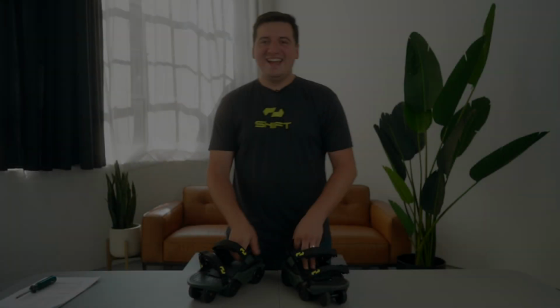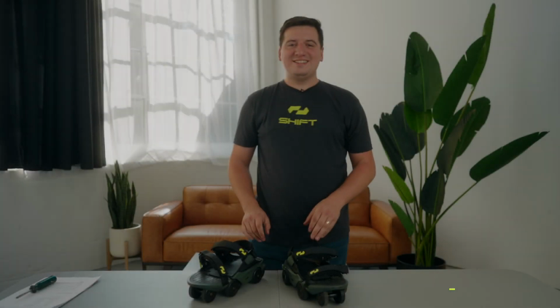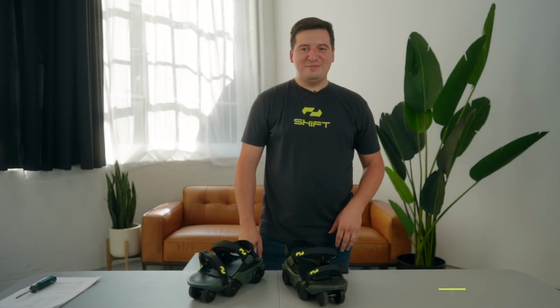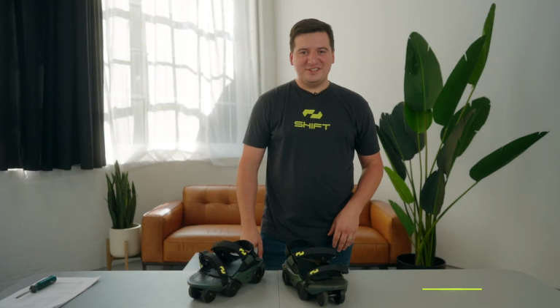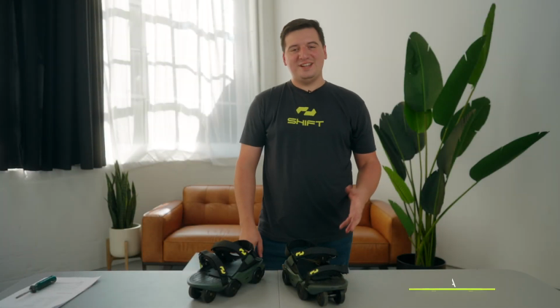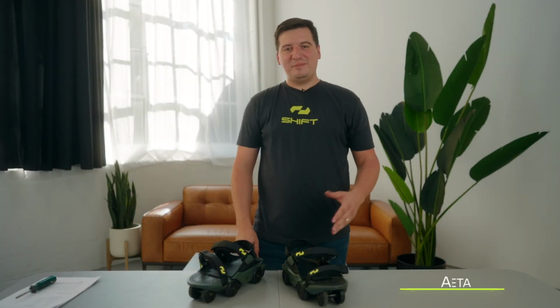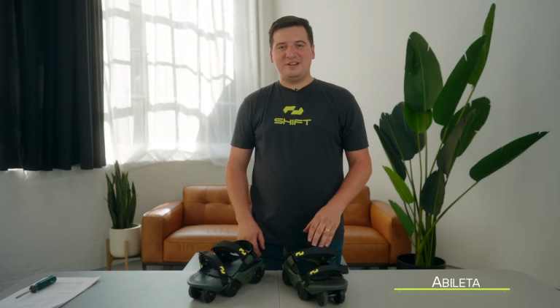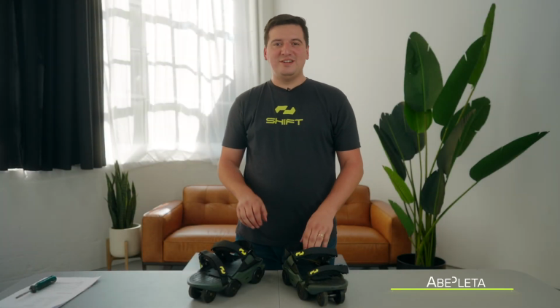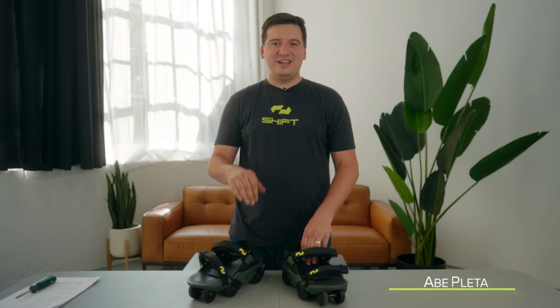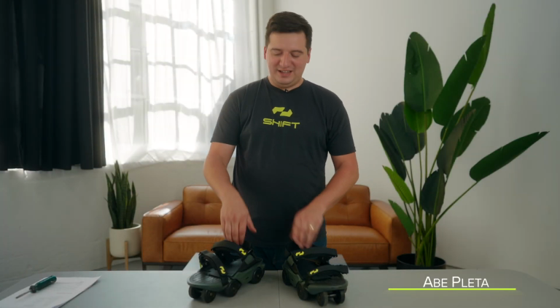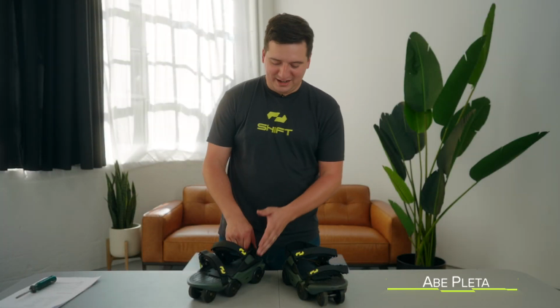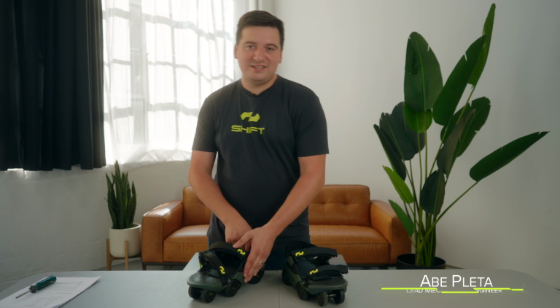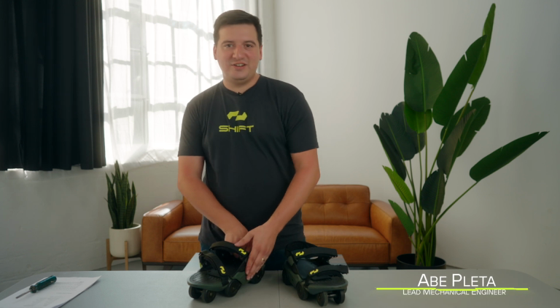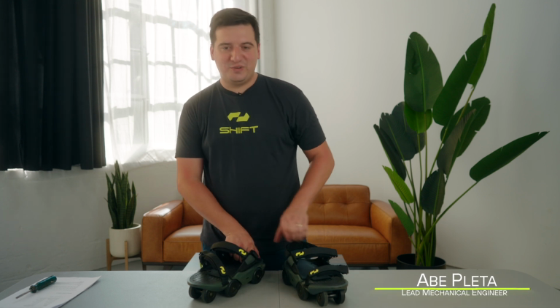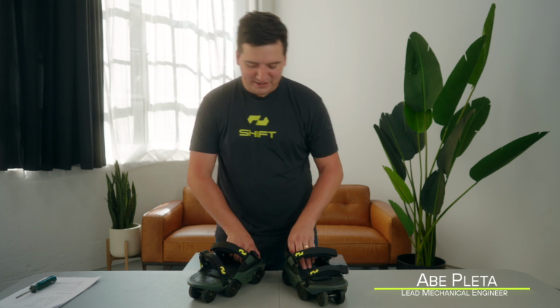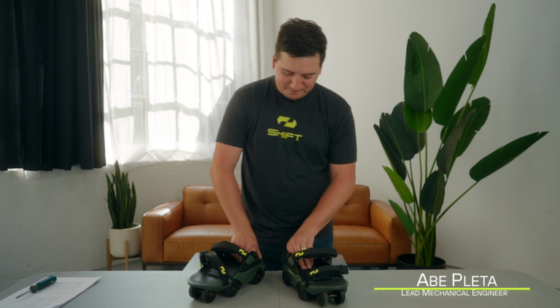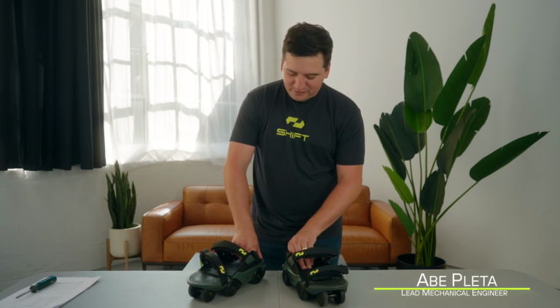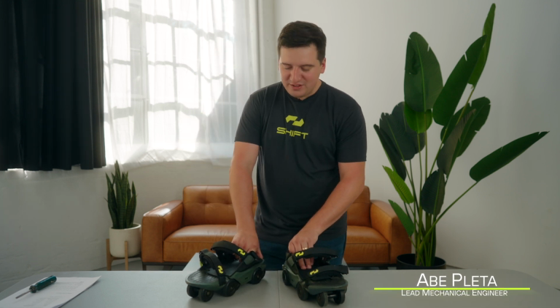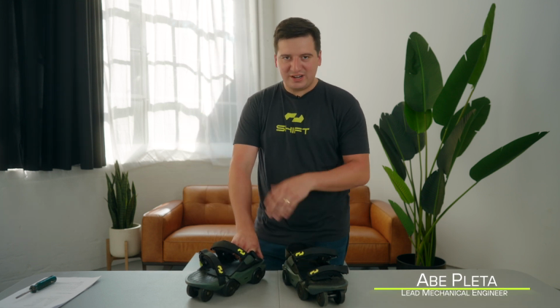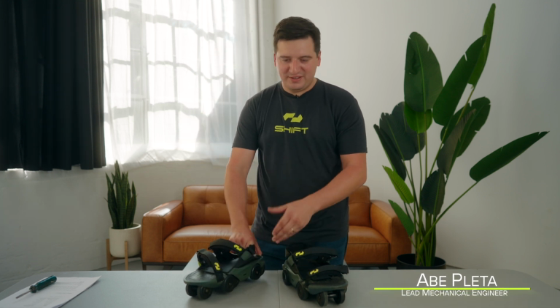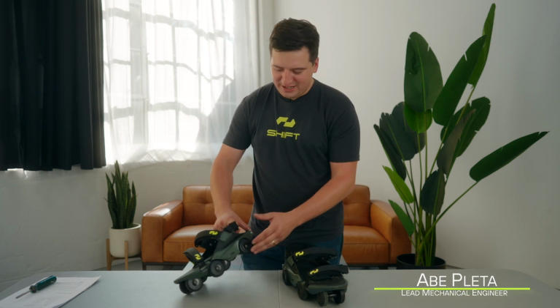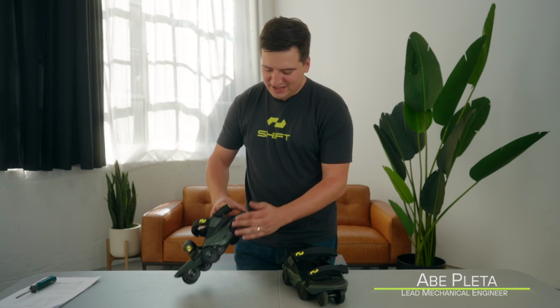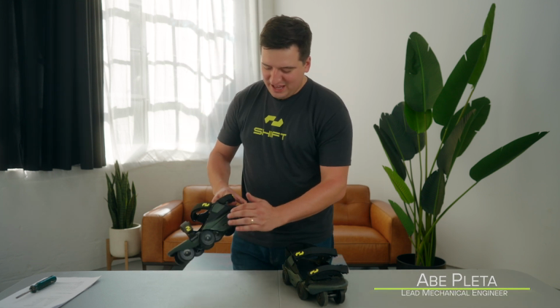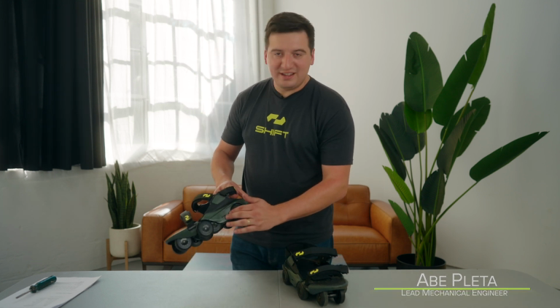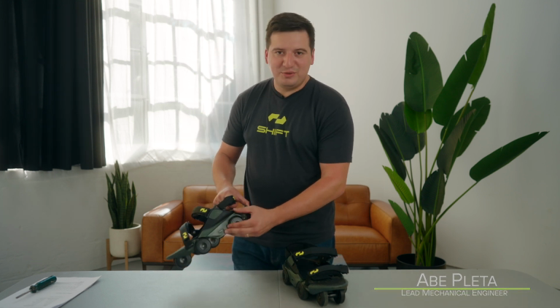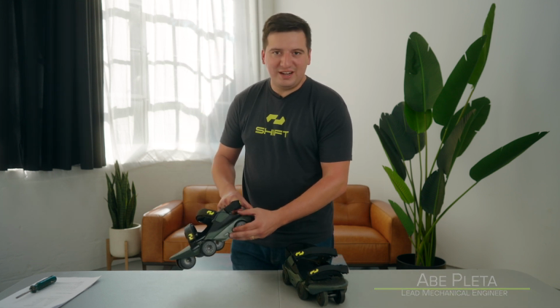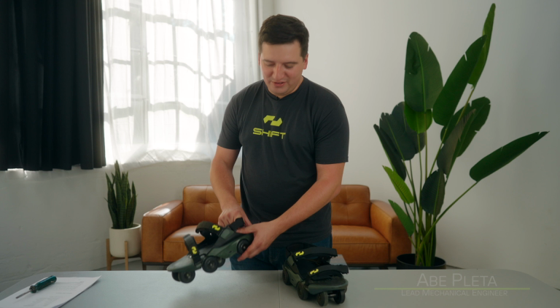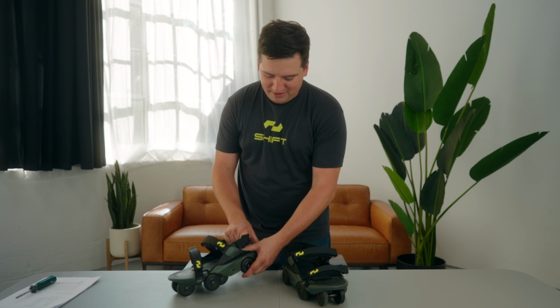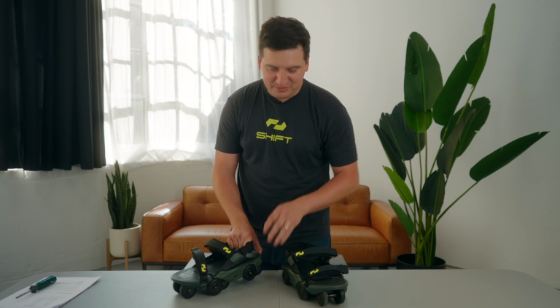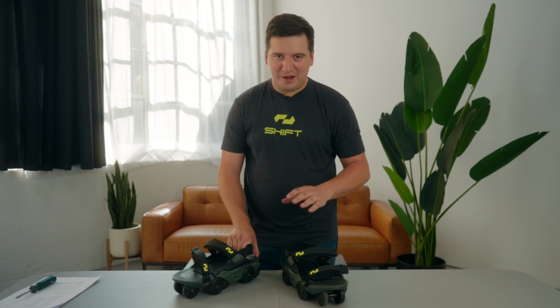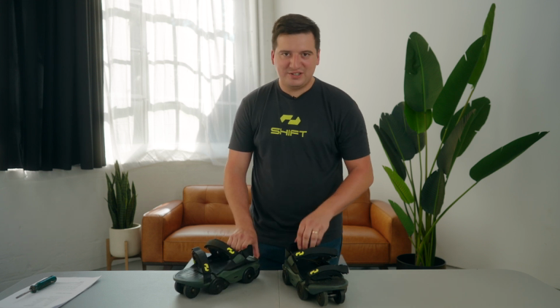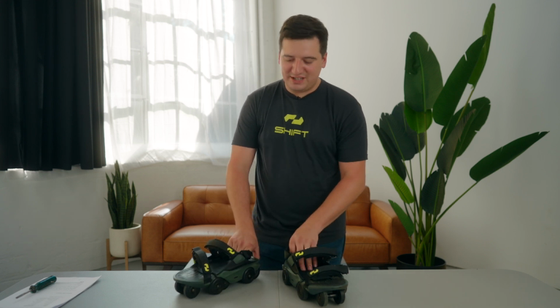Hey, this is Abe with SHIFT. Today we're going to be talking about understanding the indicator lights on your Moonwalkers. We've got a couple different lights, and everything's communicated through them in terms of your operational state.